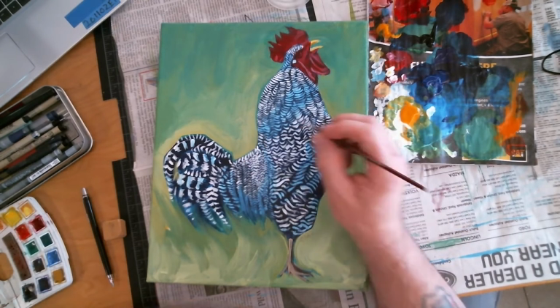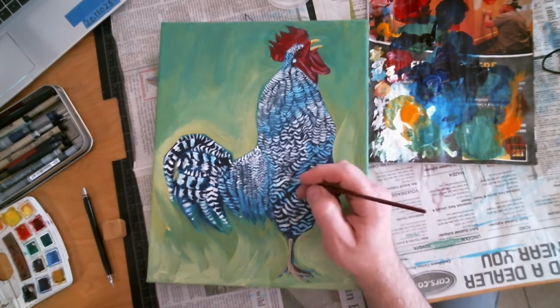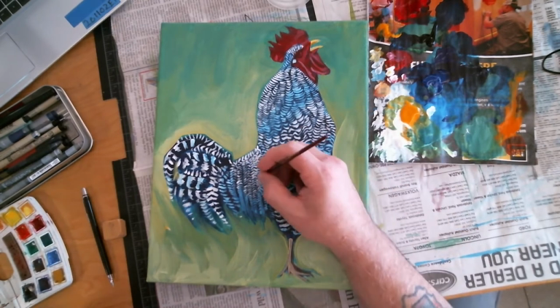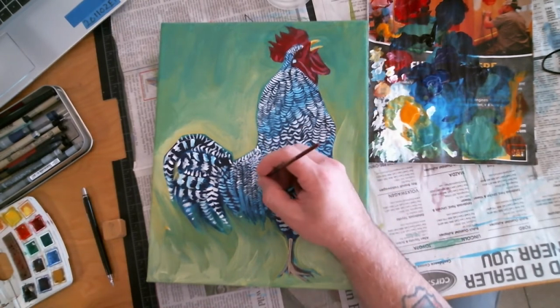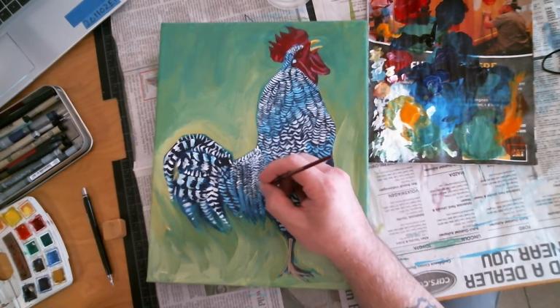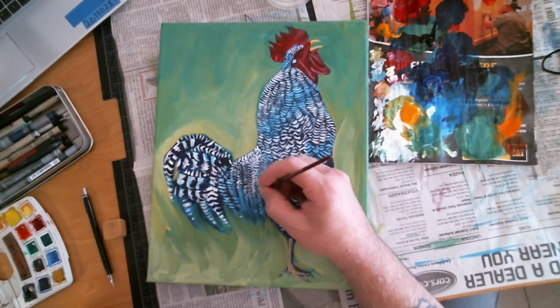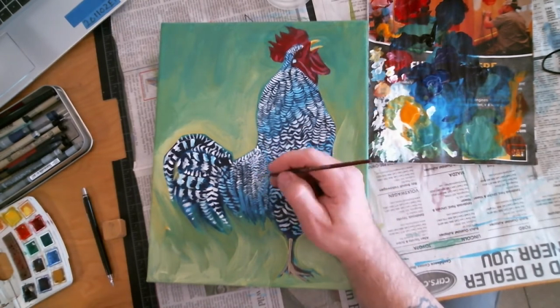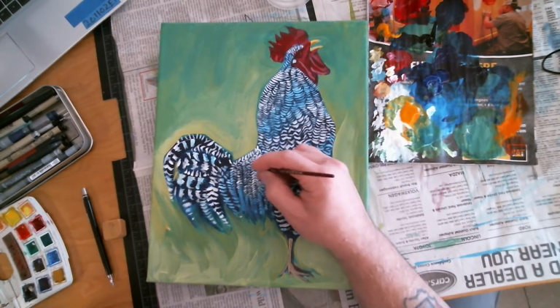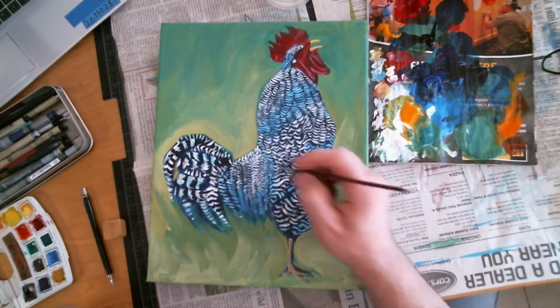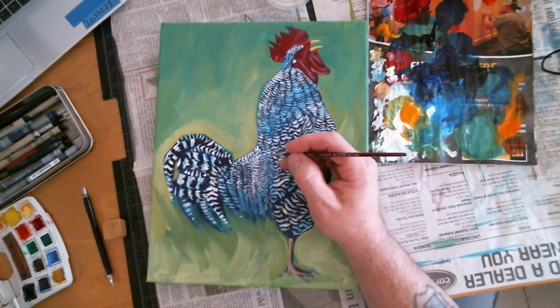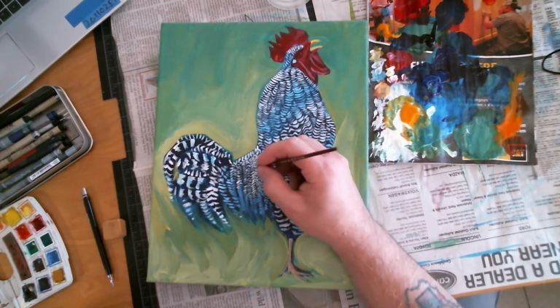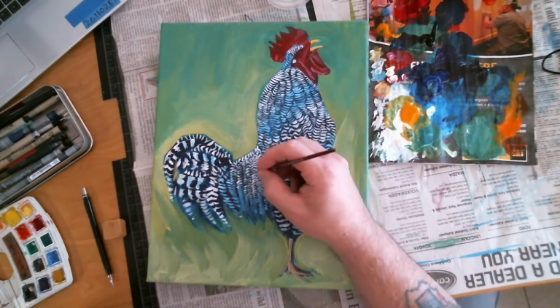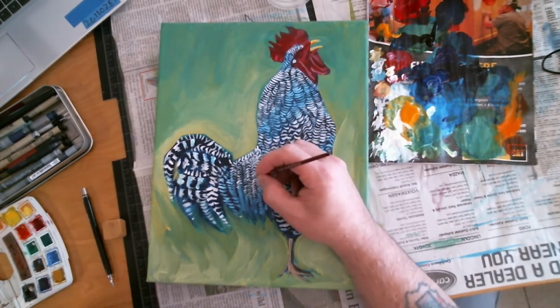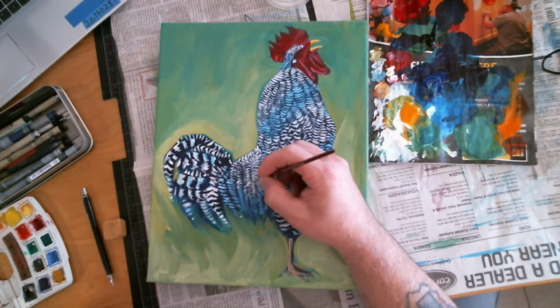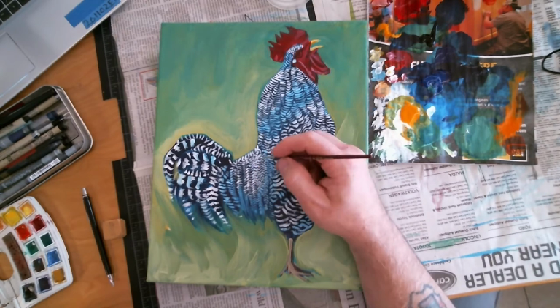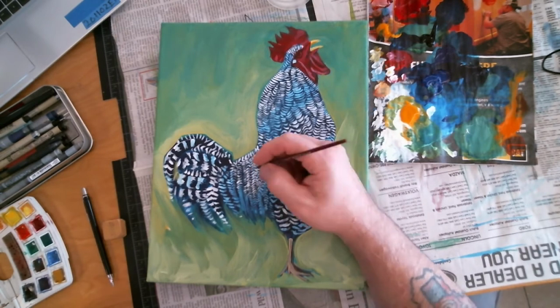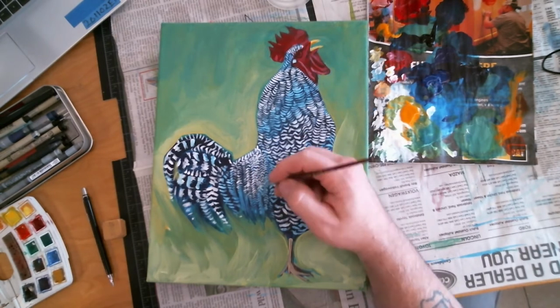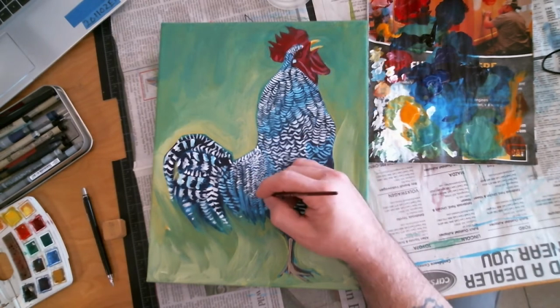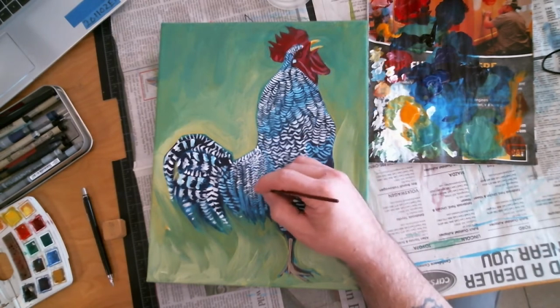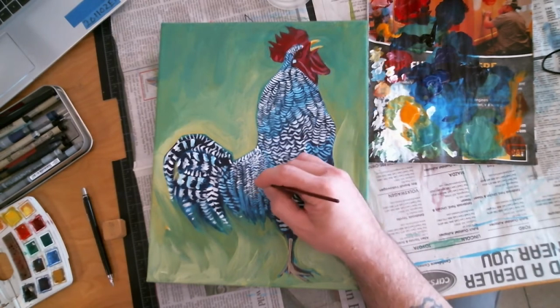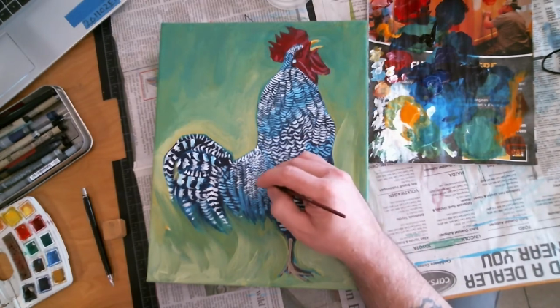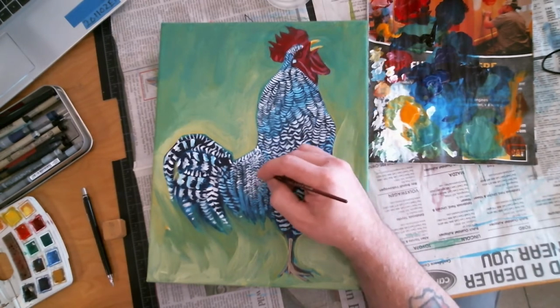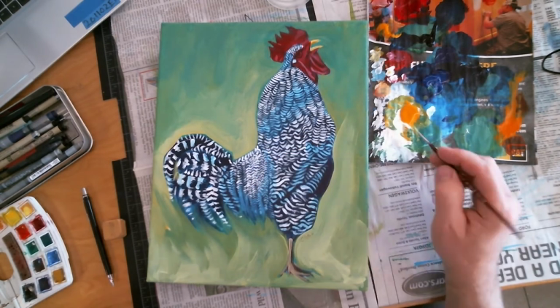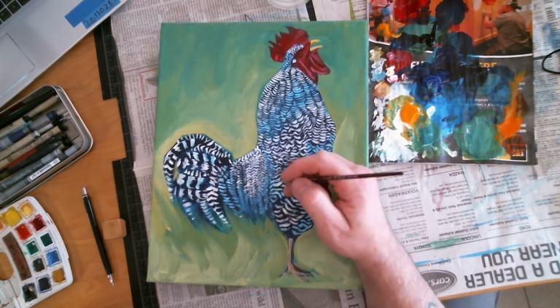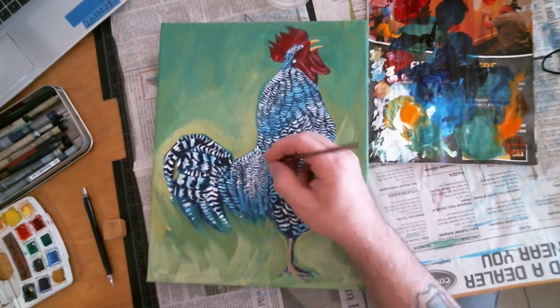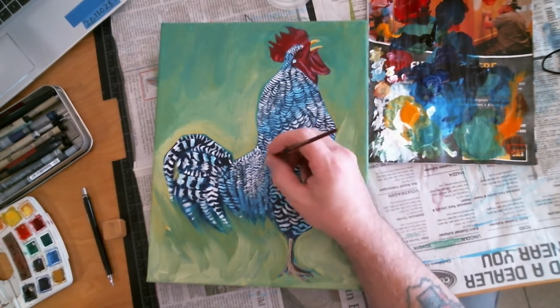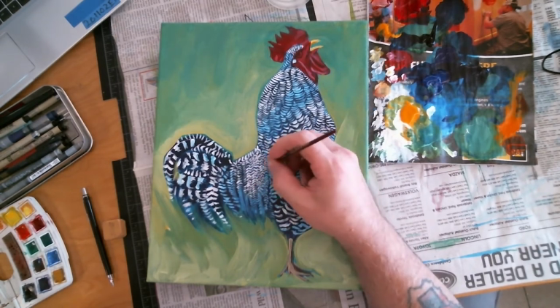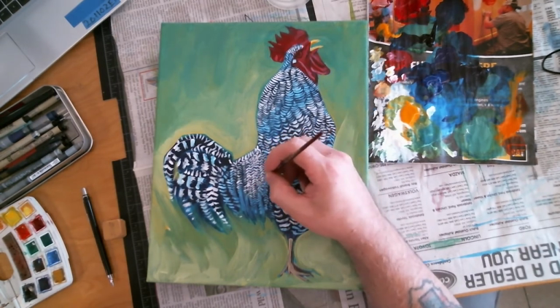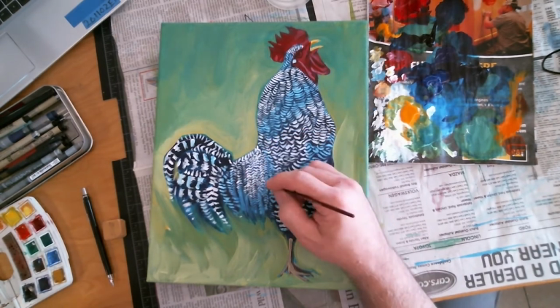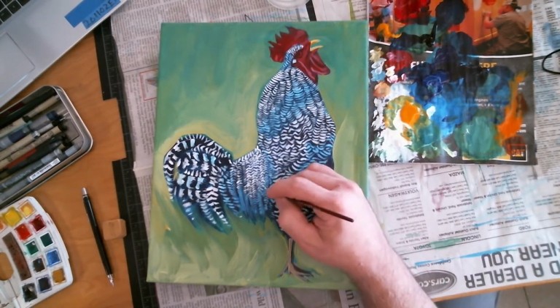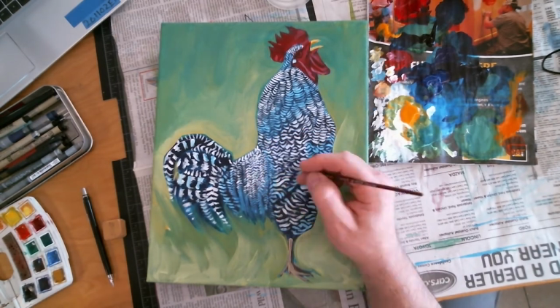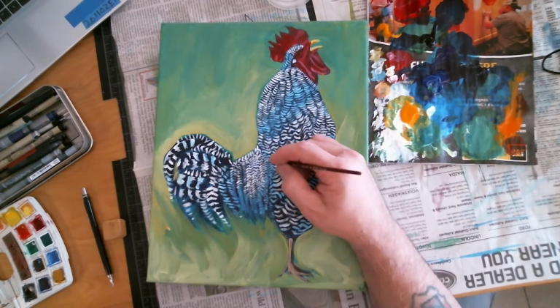And this is all with acrylic paint. You can see my little watercolor tray over to the left, but I didn't use that for this at all.